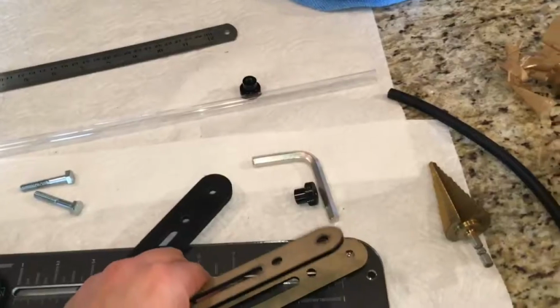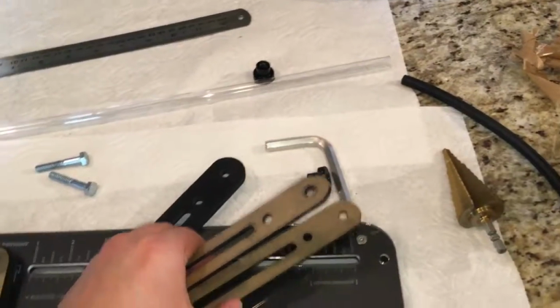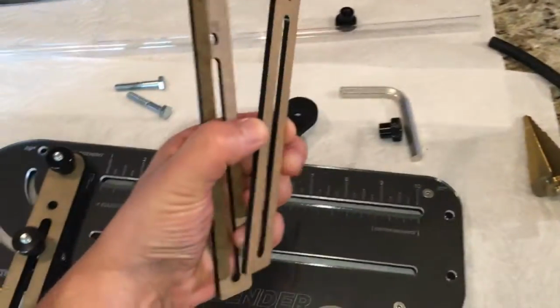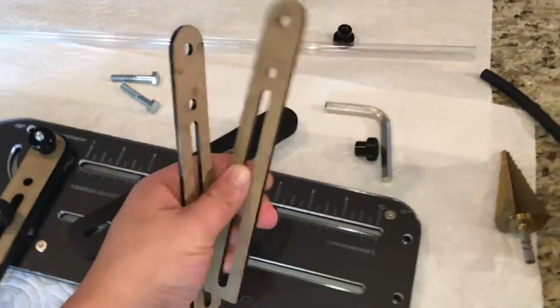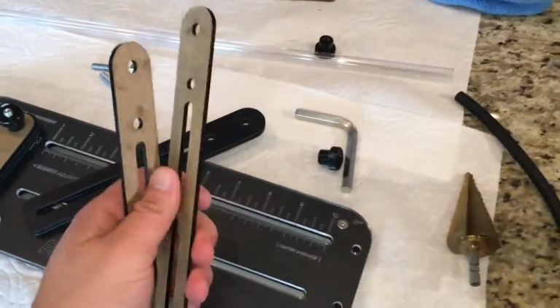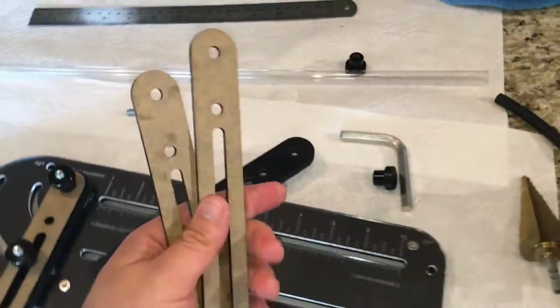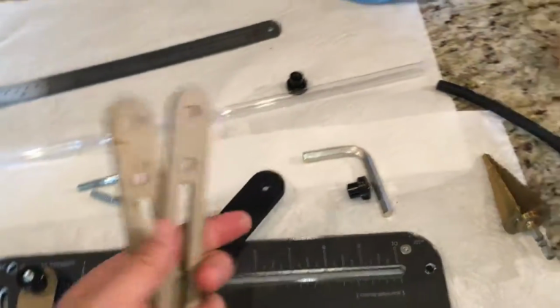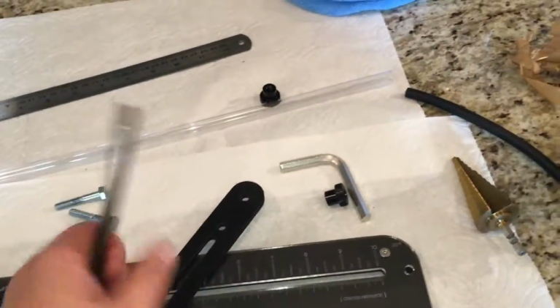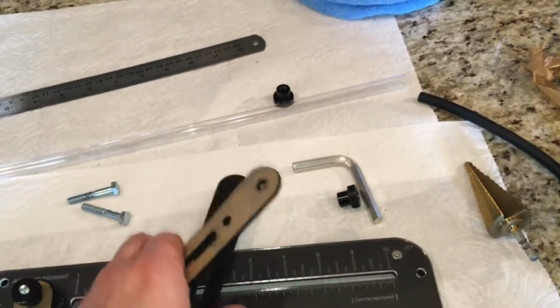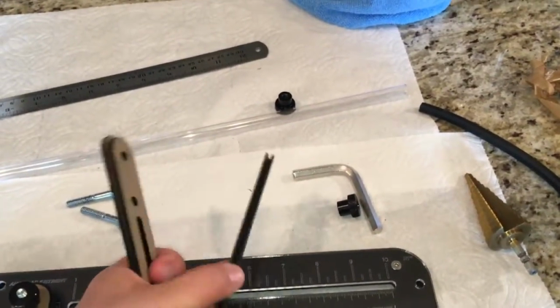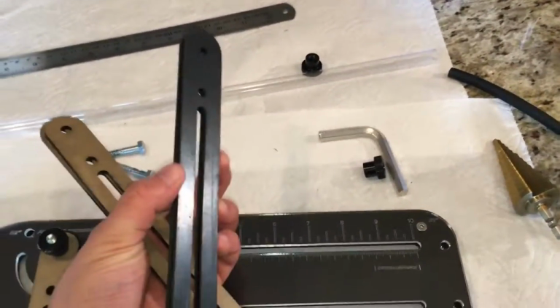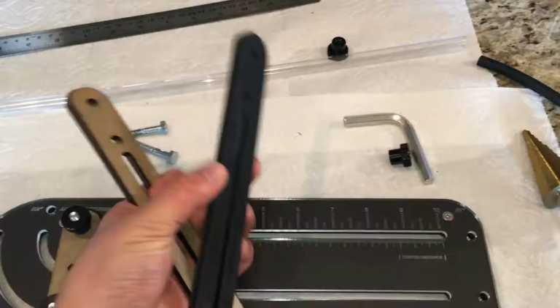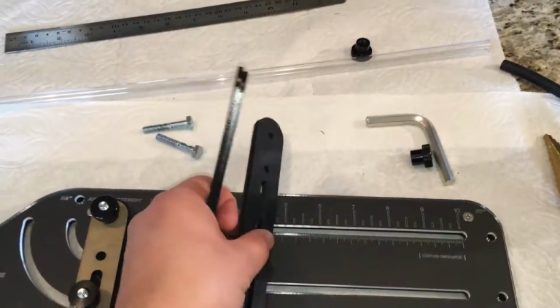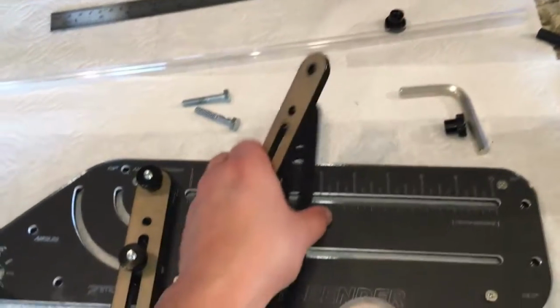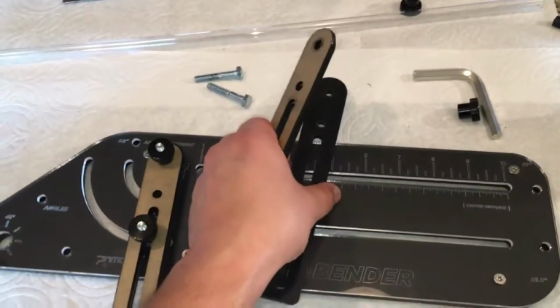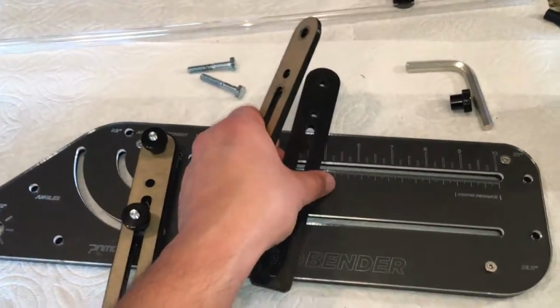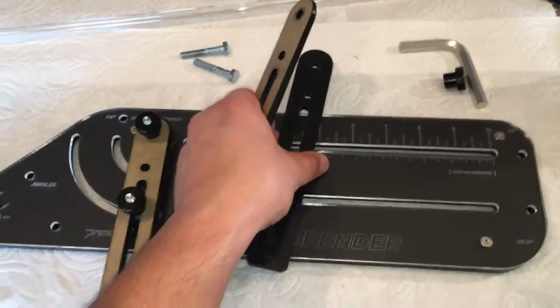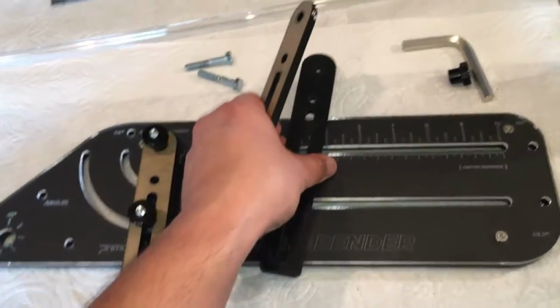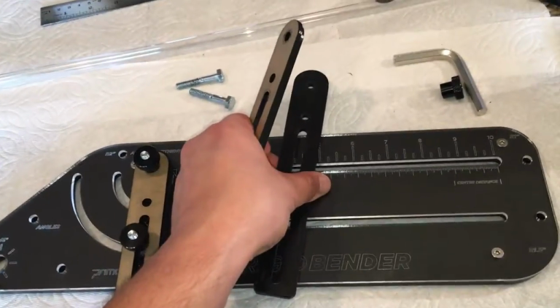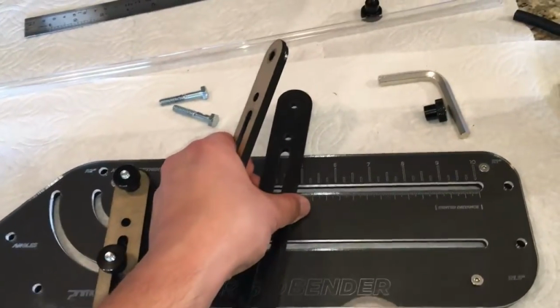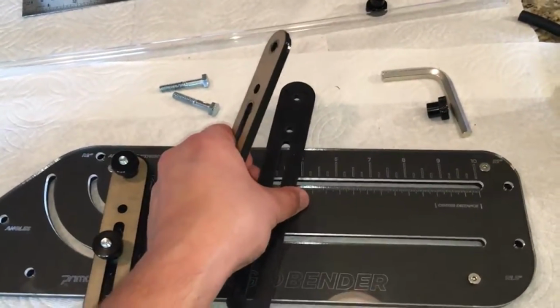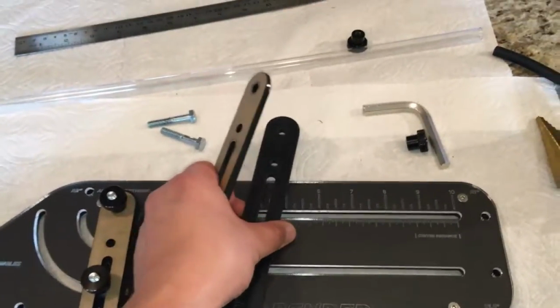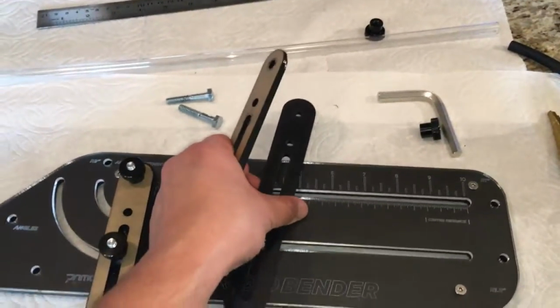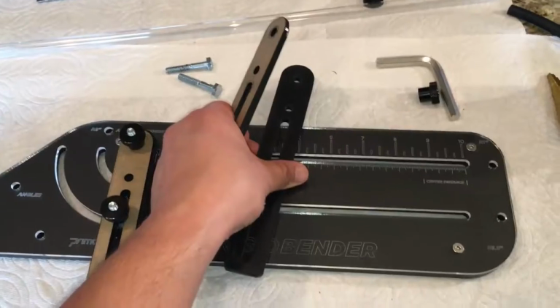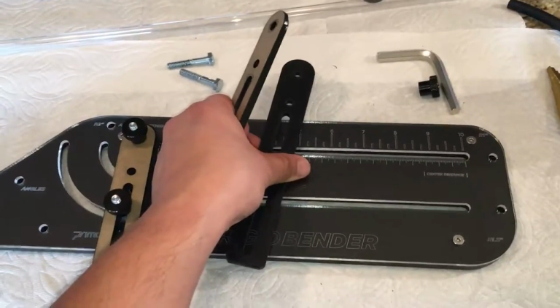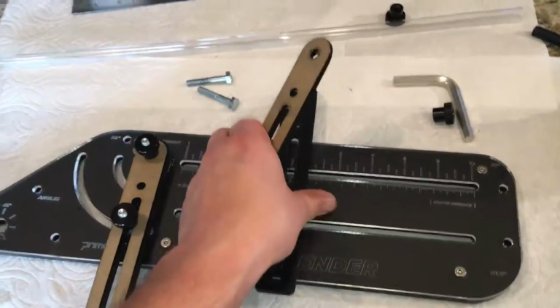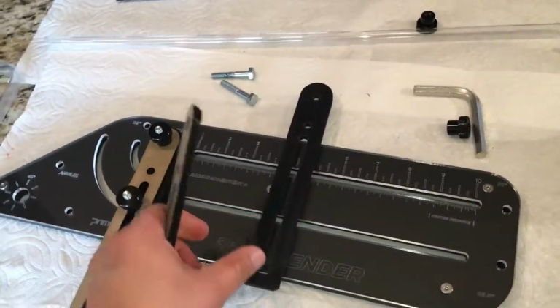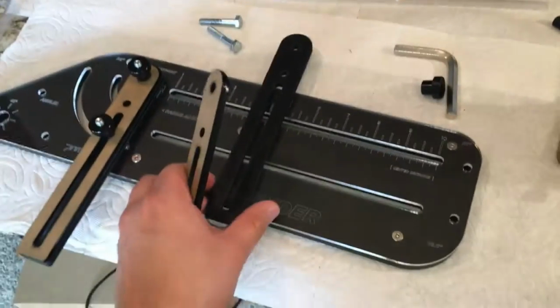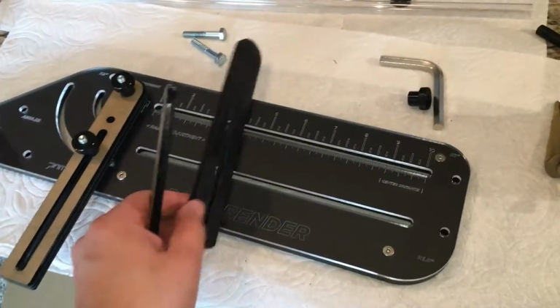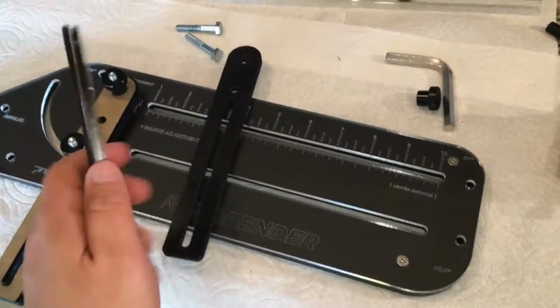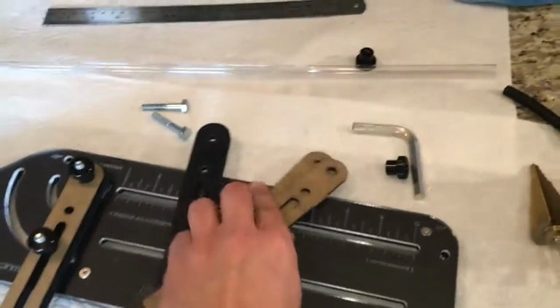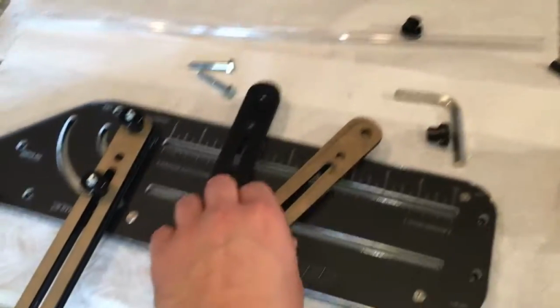I didn't initially know how to set everything up because they don't have an instruction manual in the box itself — or at least if it was there, I didn't see anything. But online there's kind of a diagram of how to actually set it up.